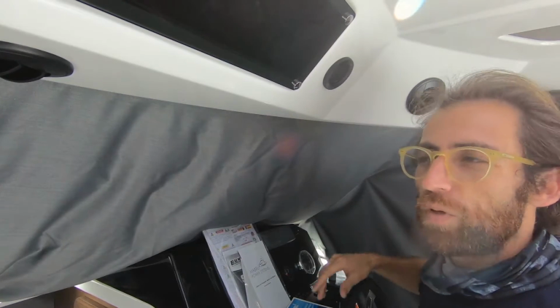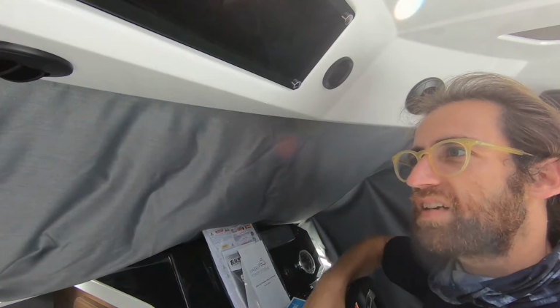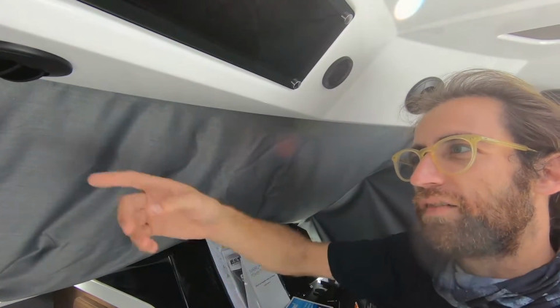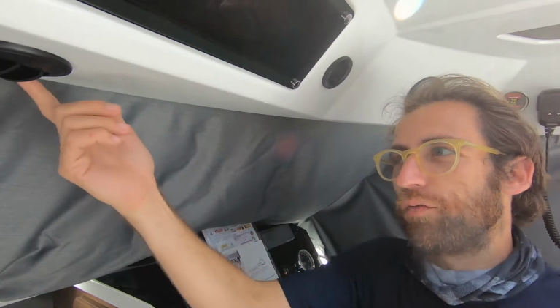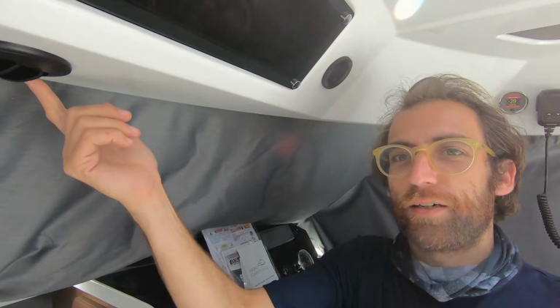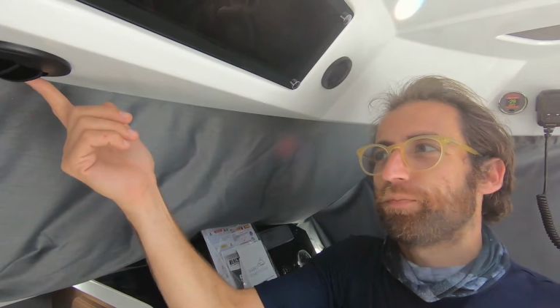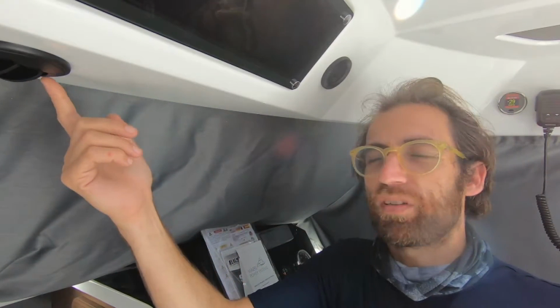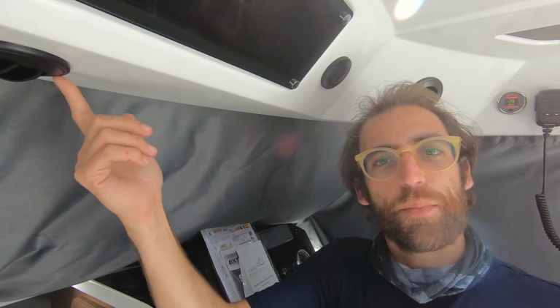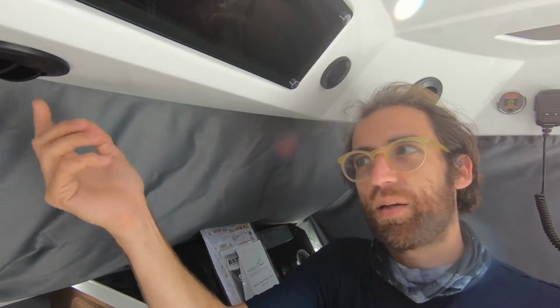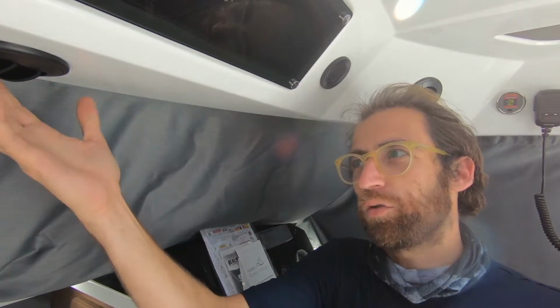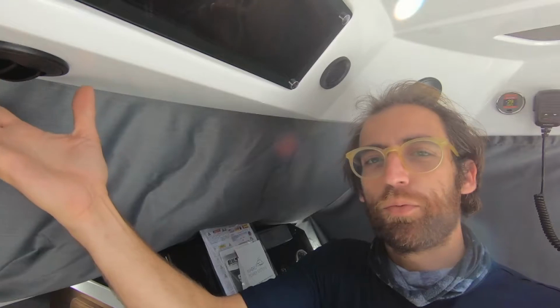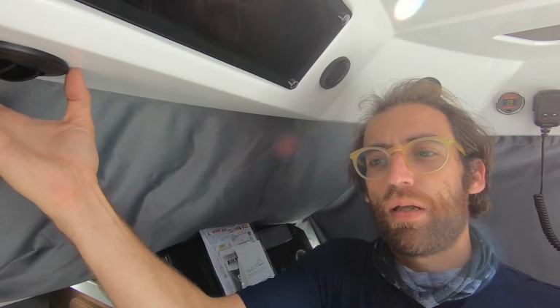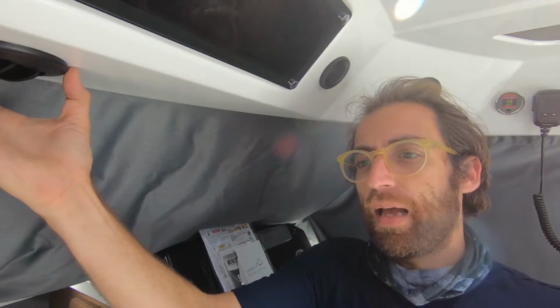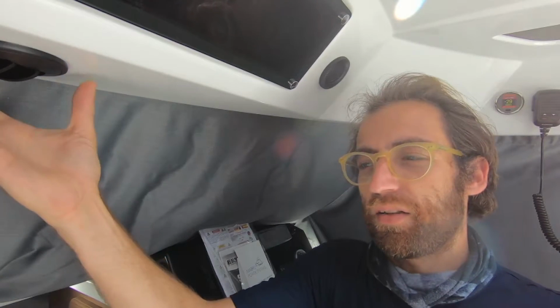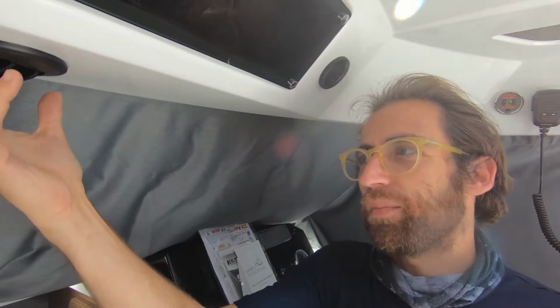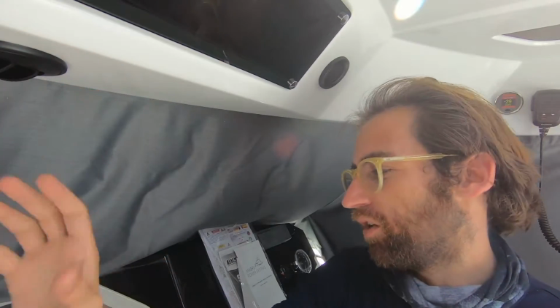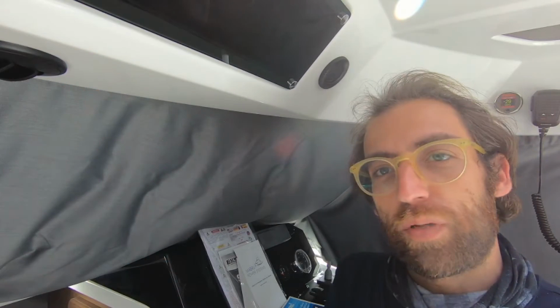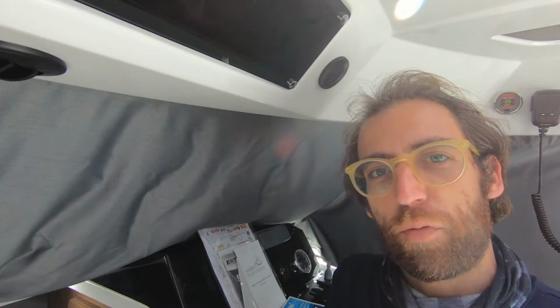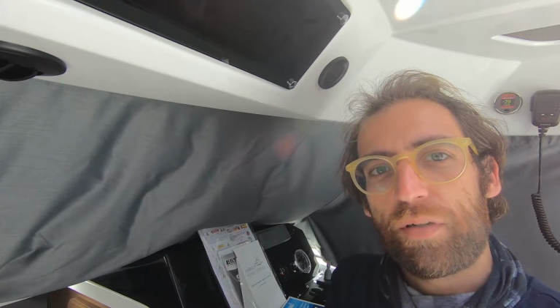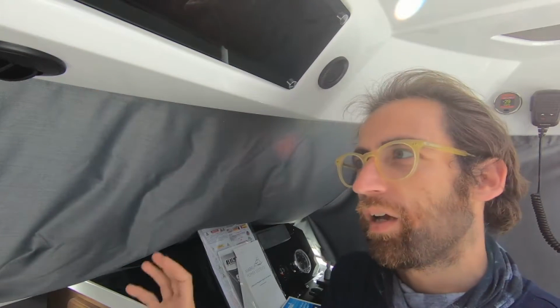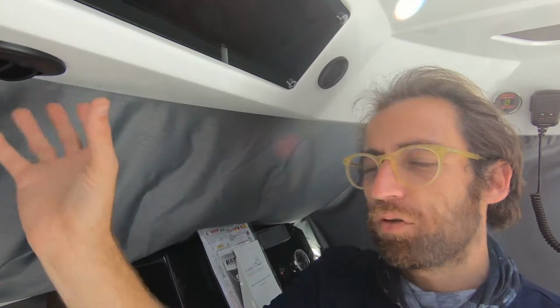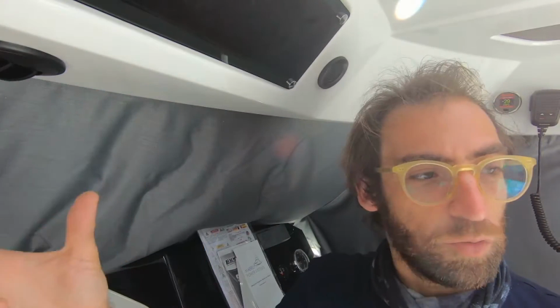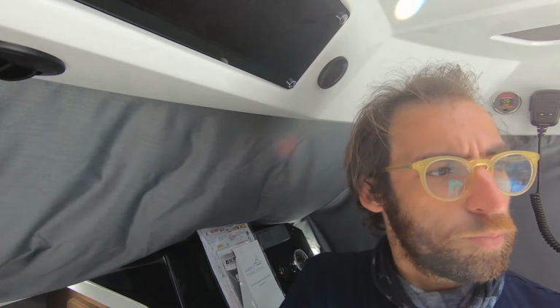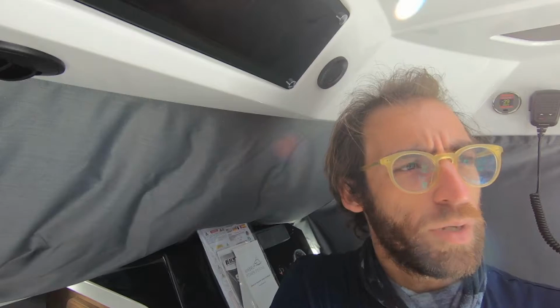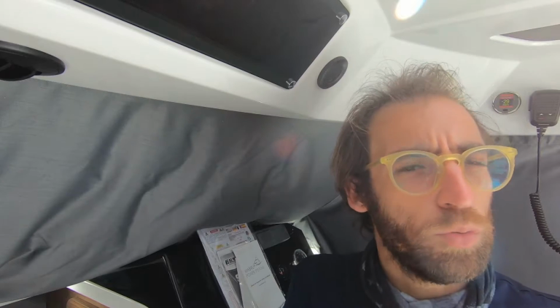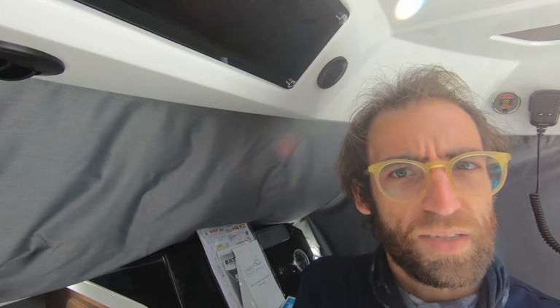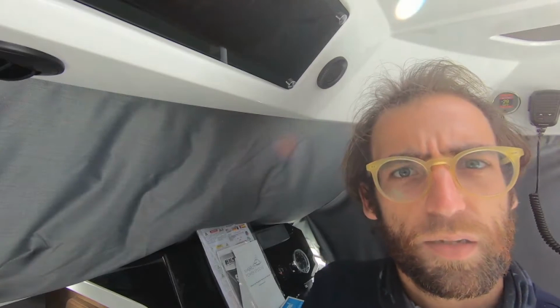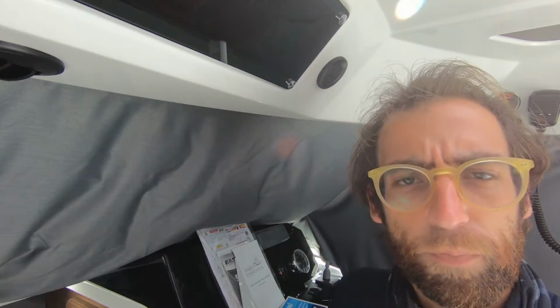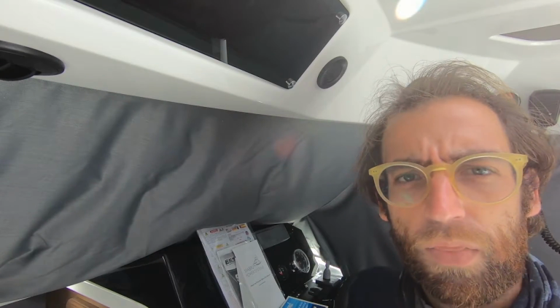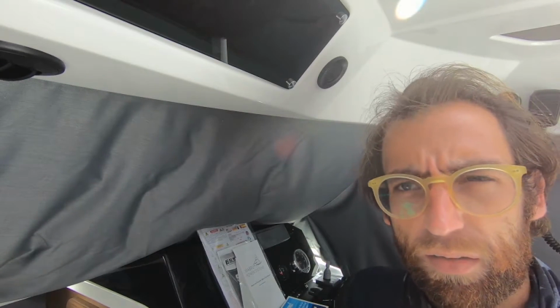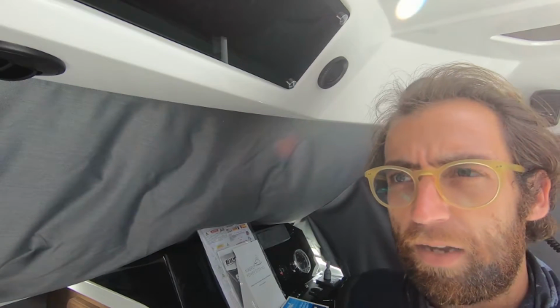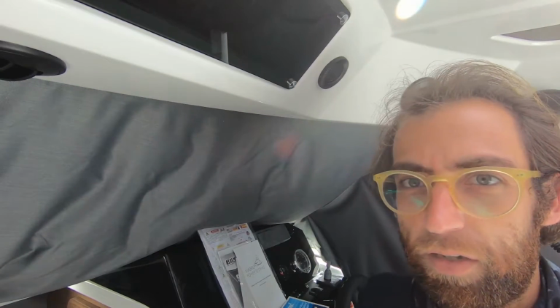We then have a secondary vent over here. Same concept — it's also rotatable. This vent can be rotated to blow into the forward cabin, or it can be rotated to blow and cool the pilot house area.